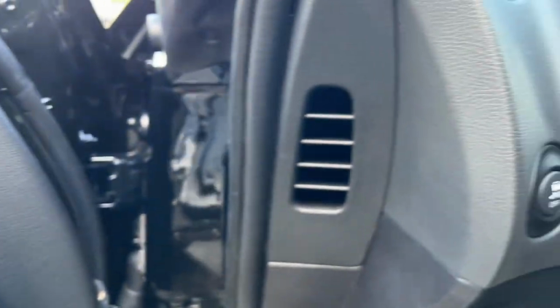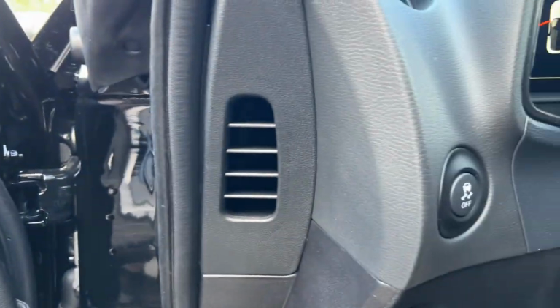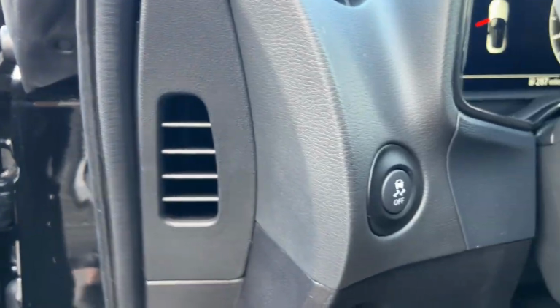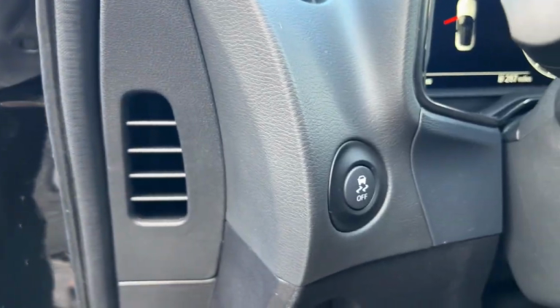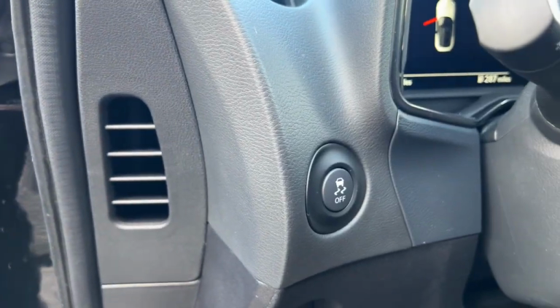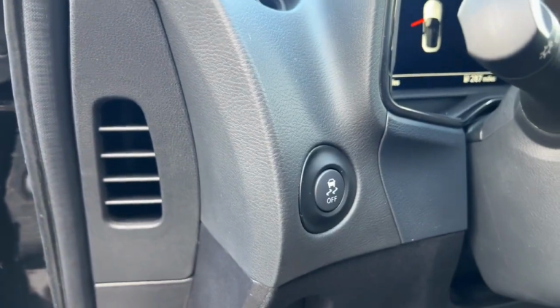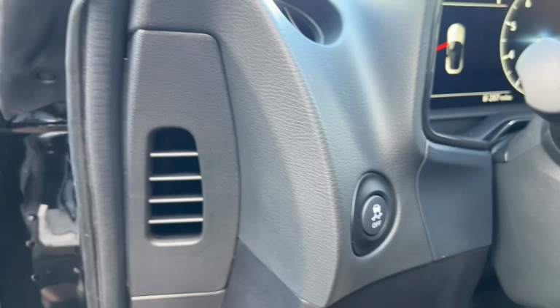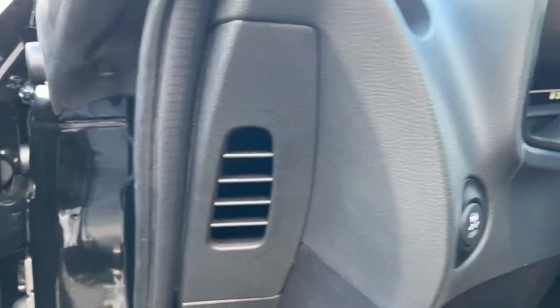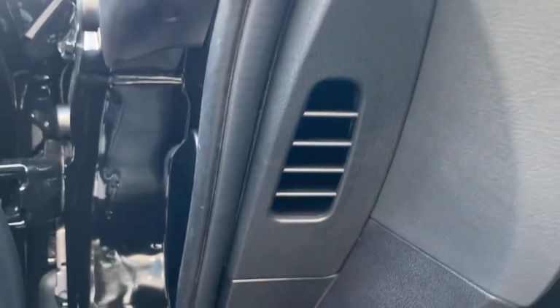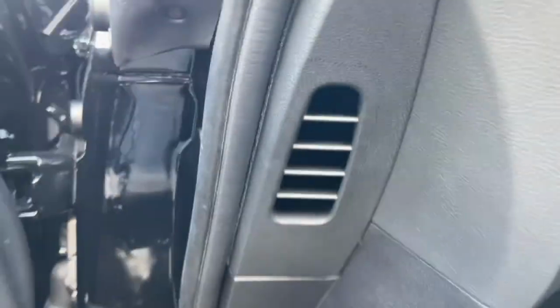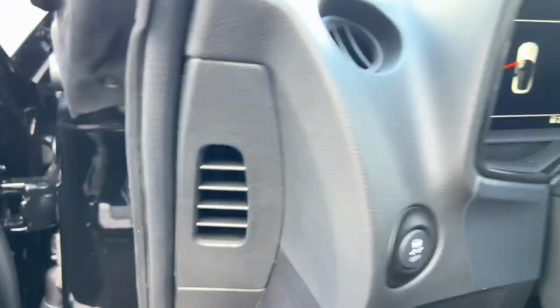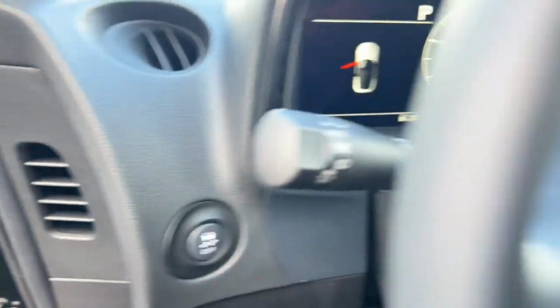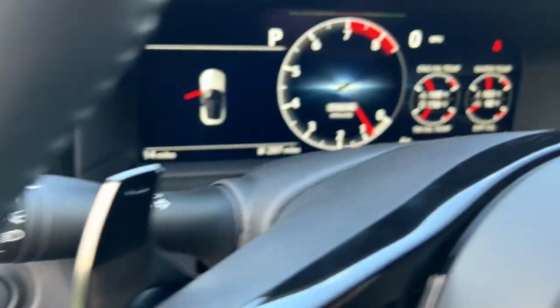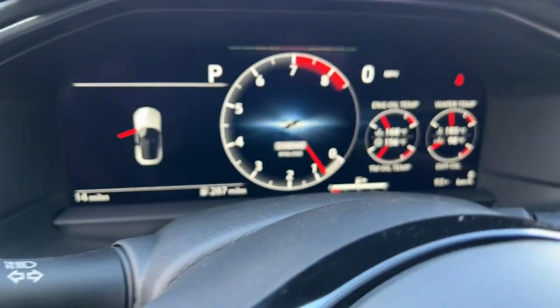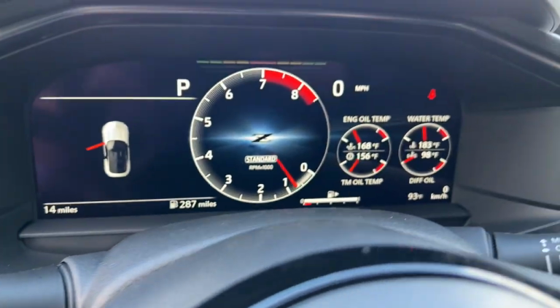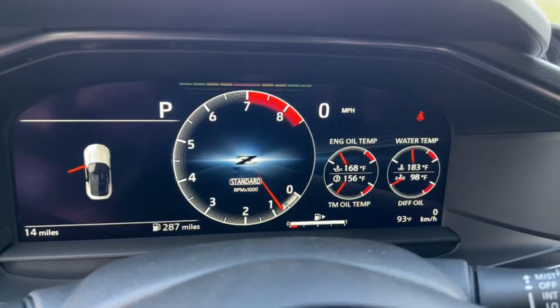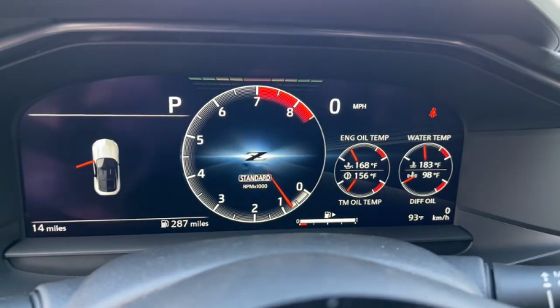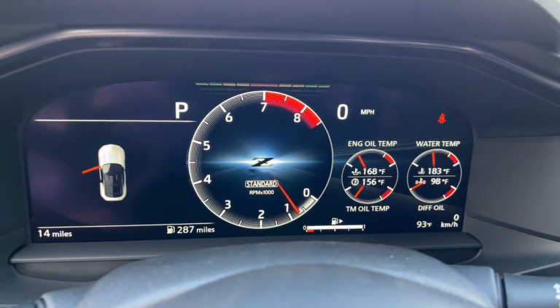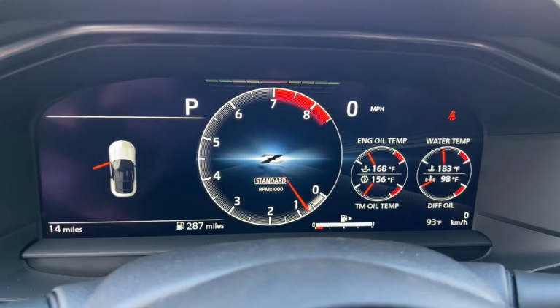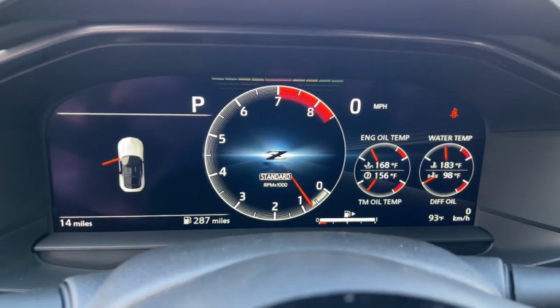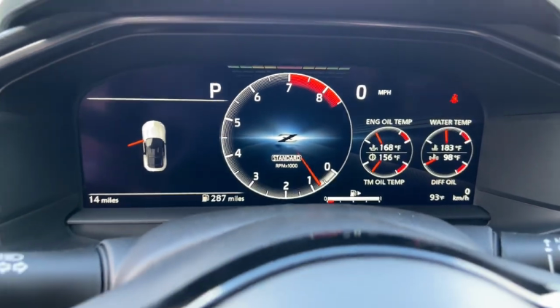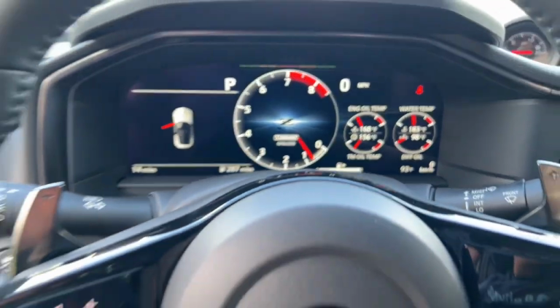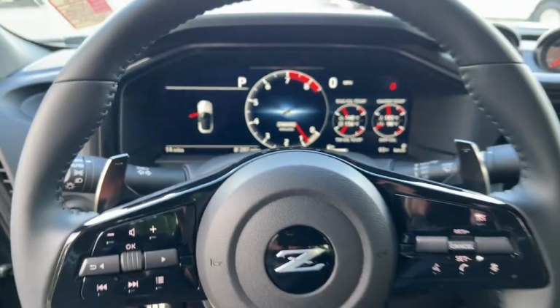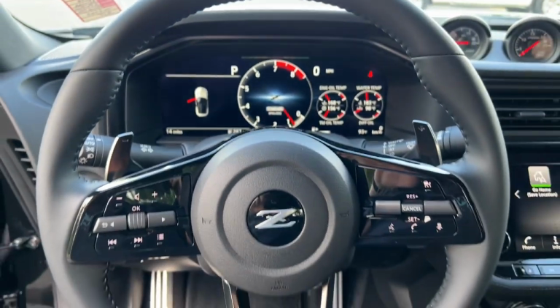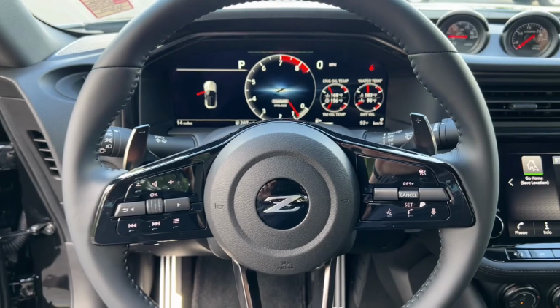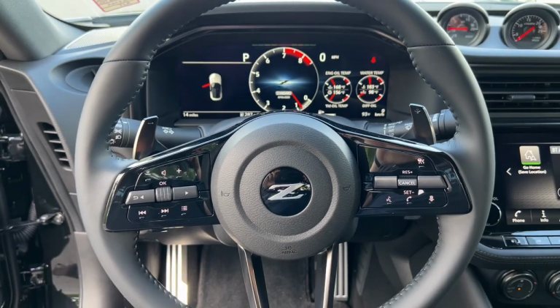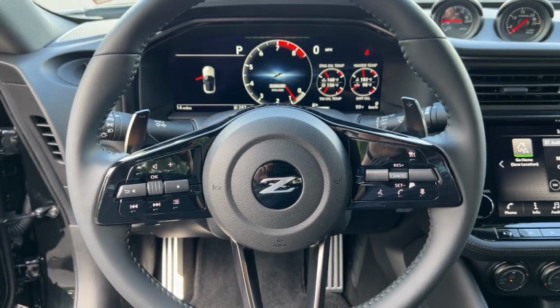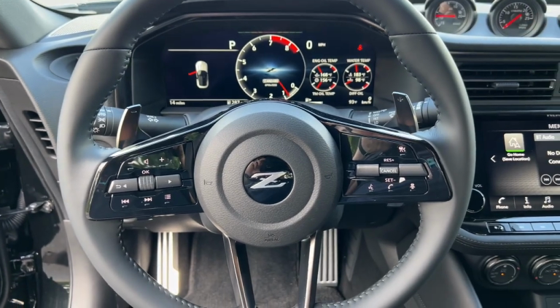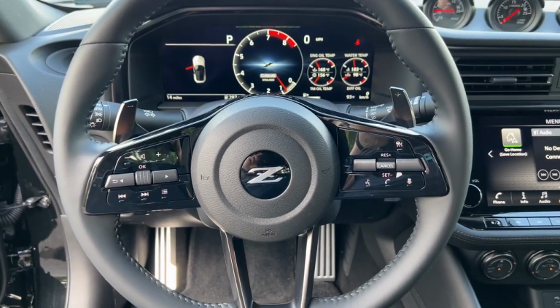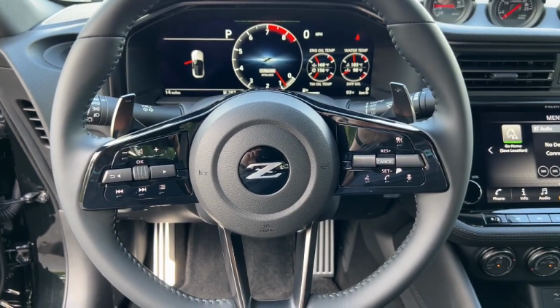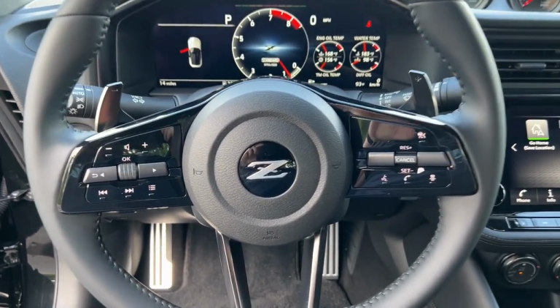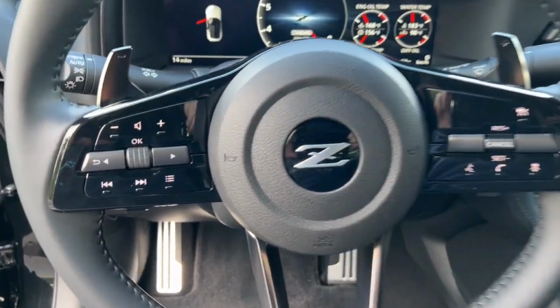Exhilarating performance meets everyday comfort in this talented Z. See for yourself when you take it out for a test drive. Our professional staff looks forward to giving you excellent service.